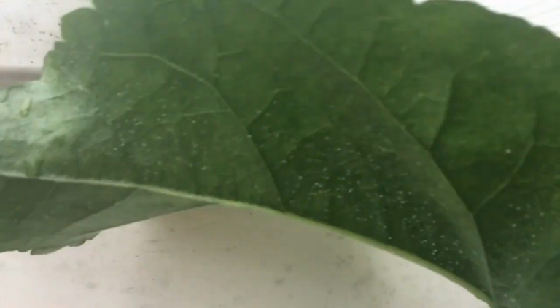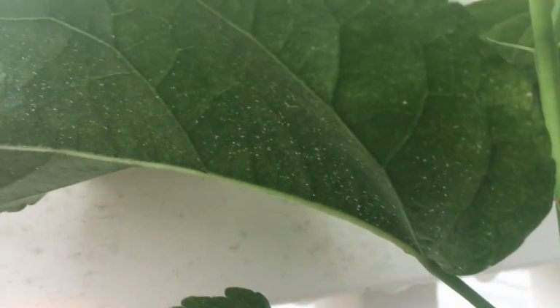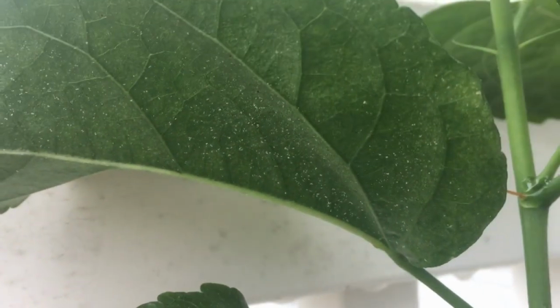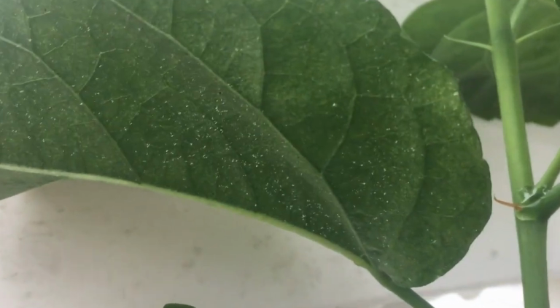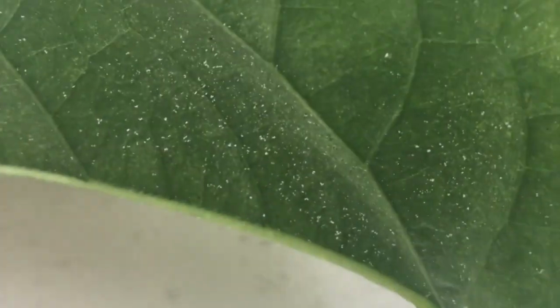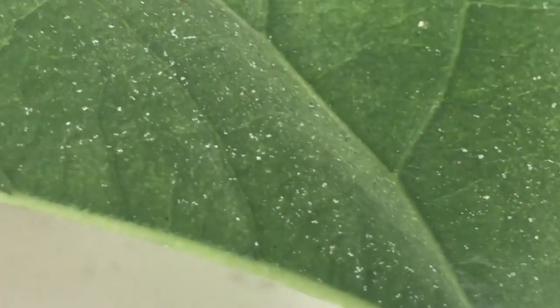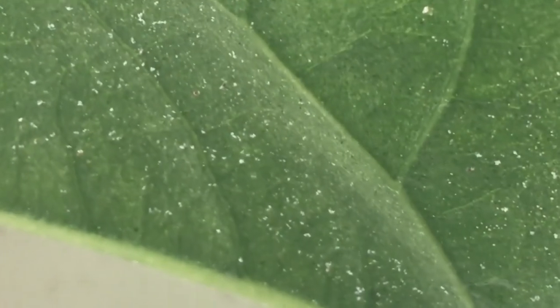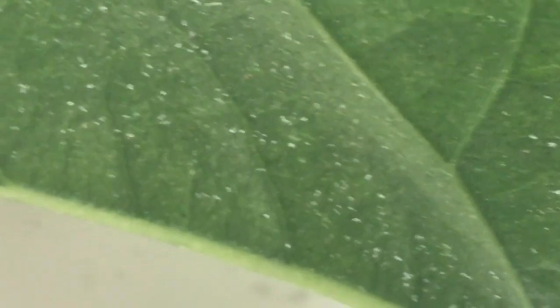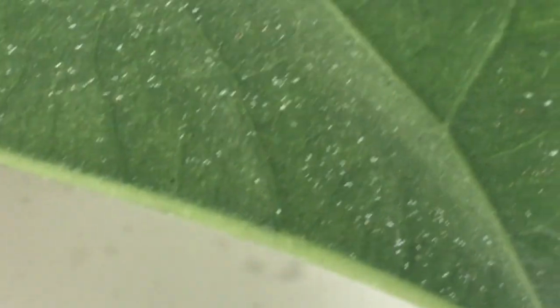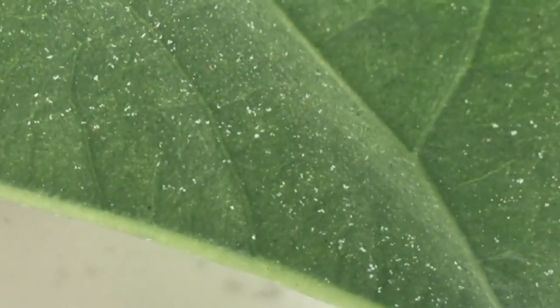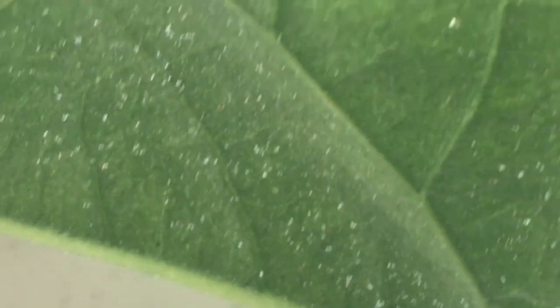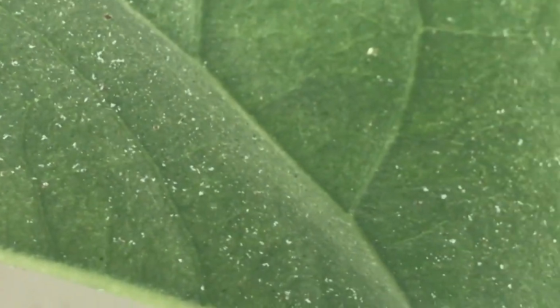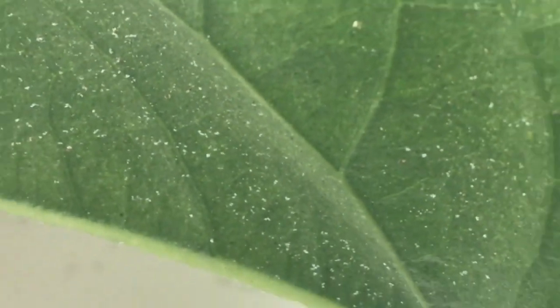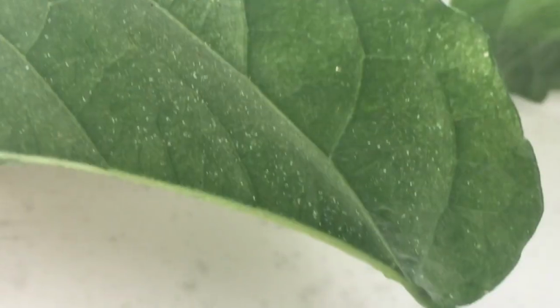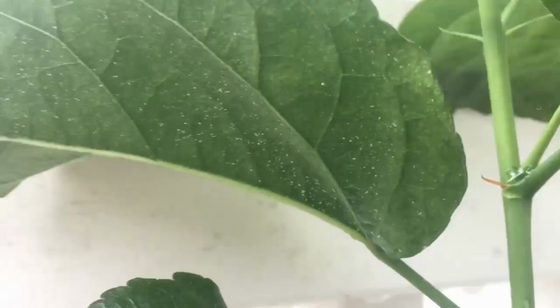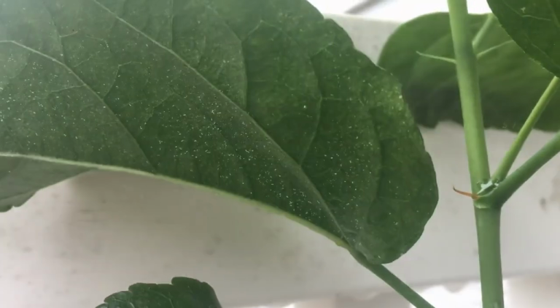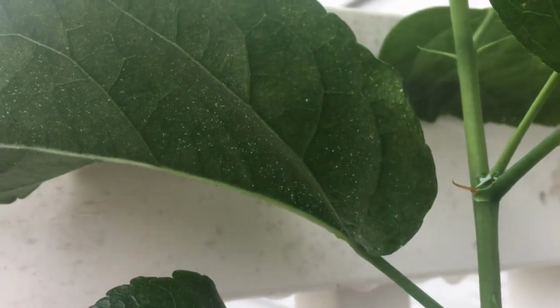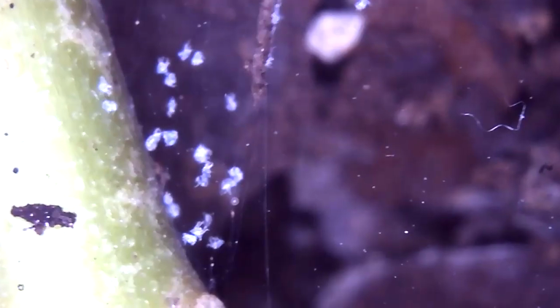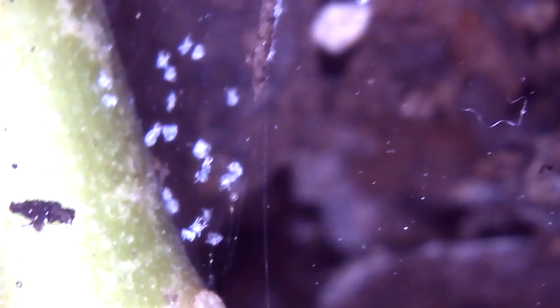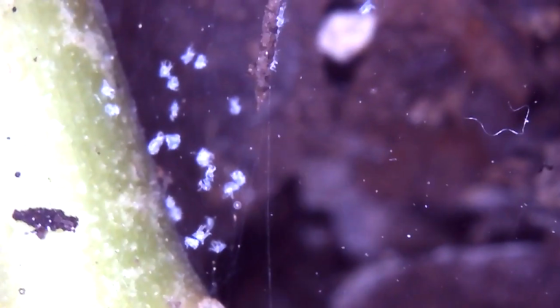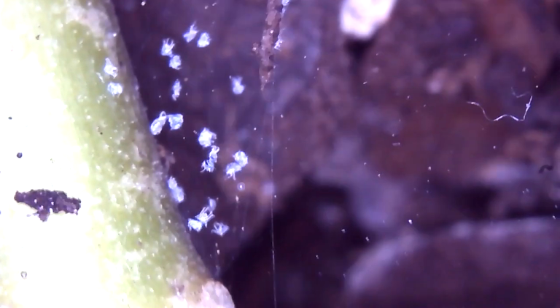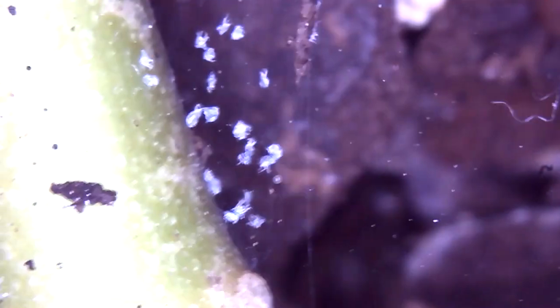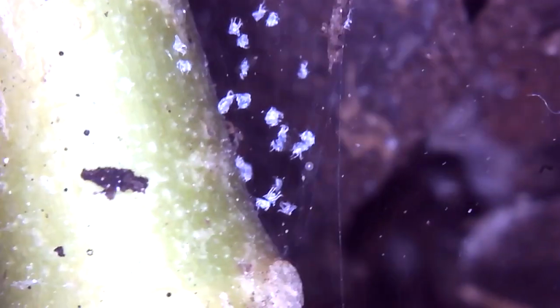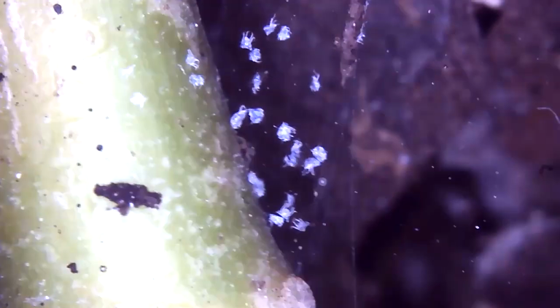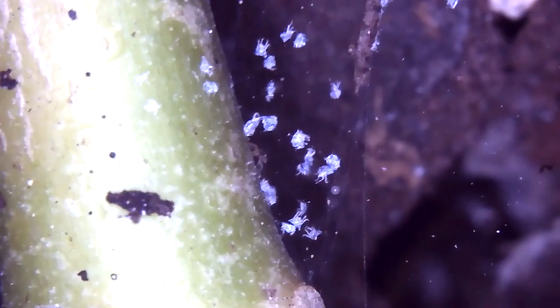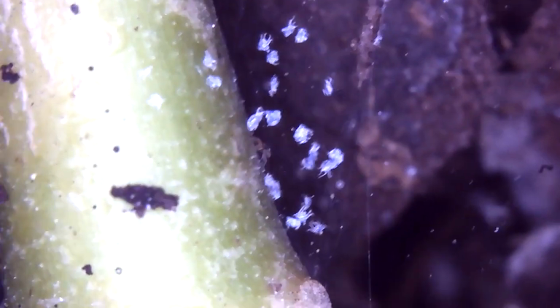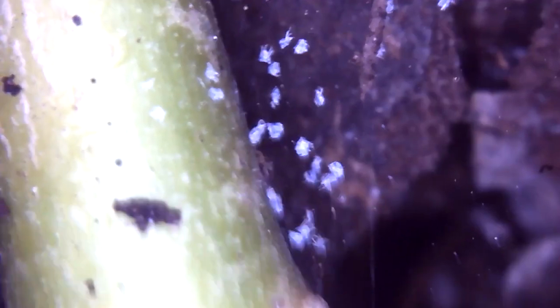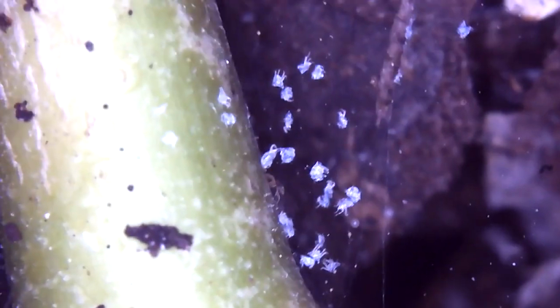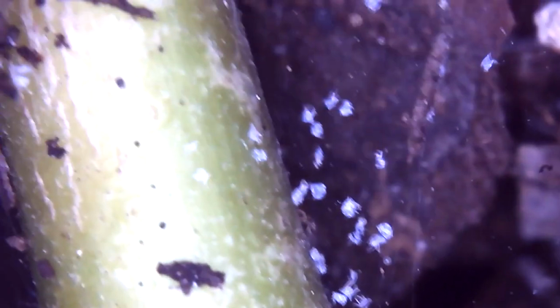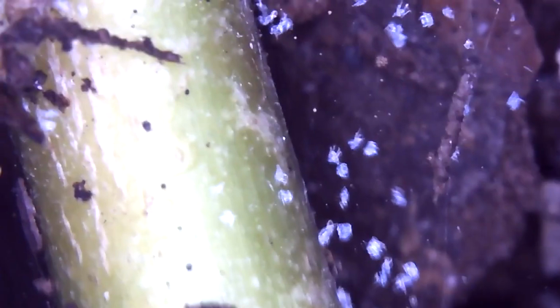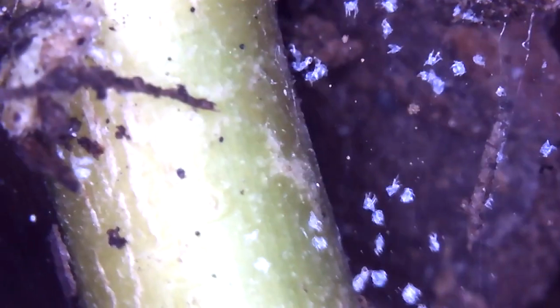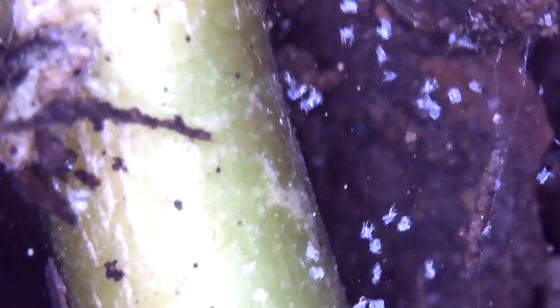These mites are a common nuisance in gardens and houseplants, capable of inflicting severe damage to the plant, eventually resulting in death if left untreated. These spider mites are in the nymph phase, which is one of the multiple stages of their life cycle.